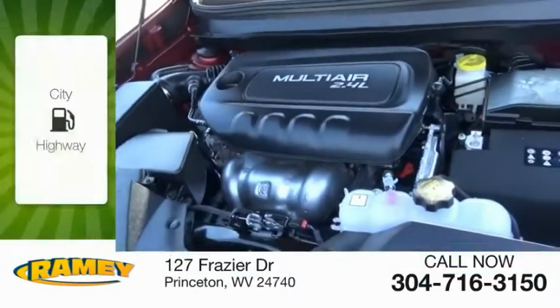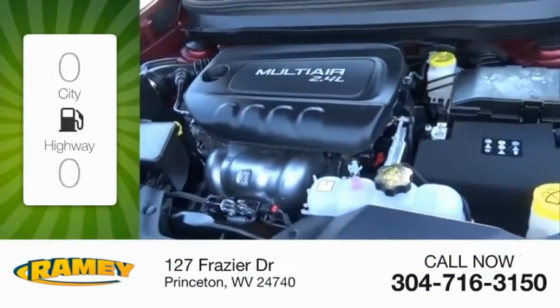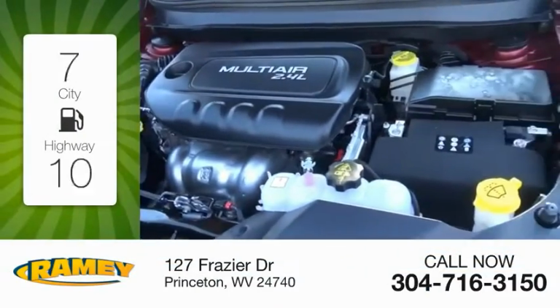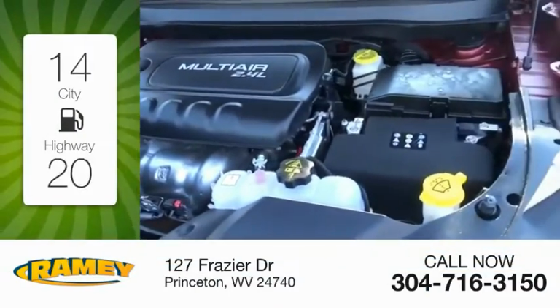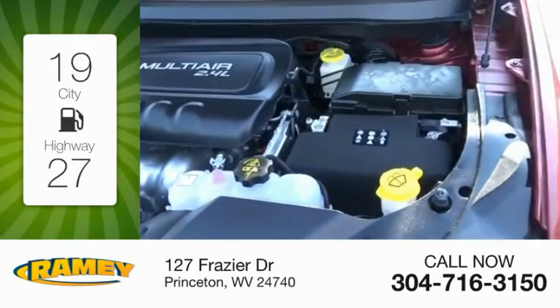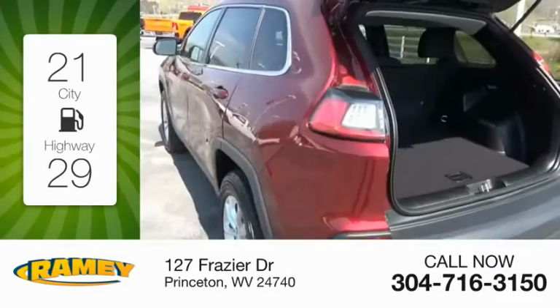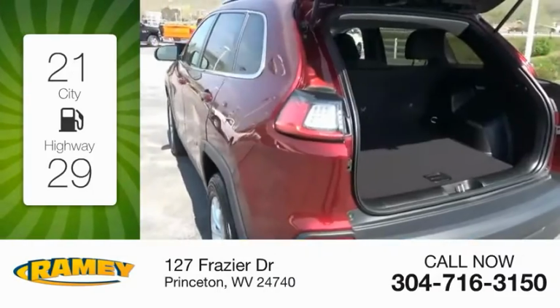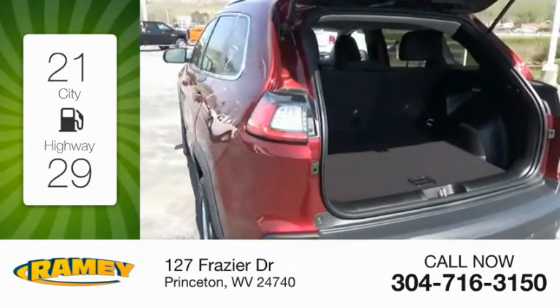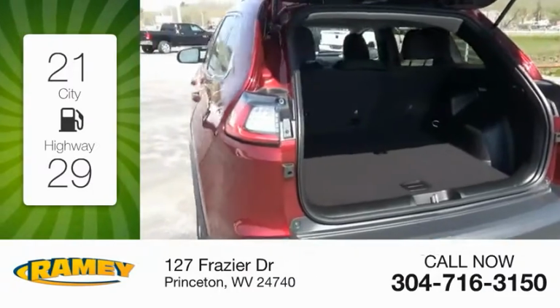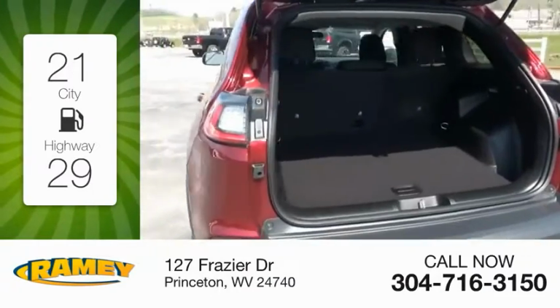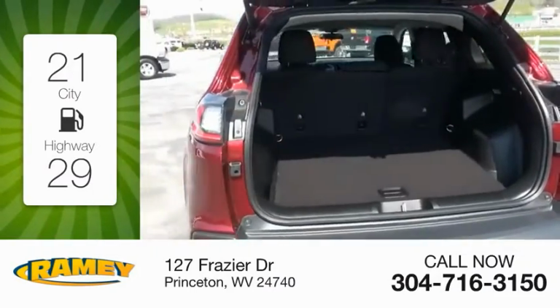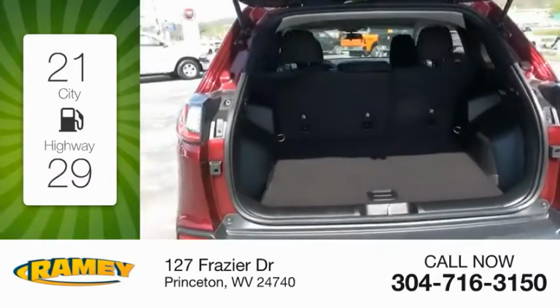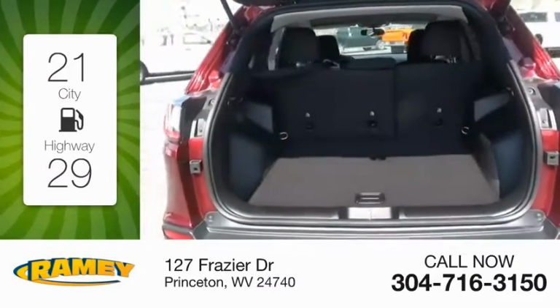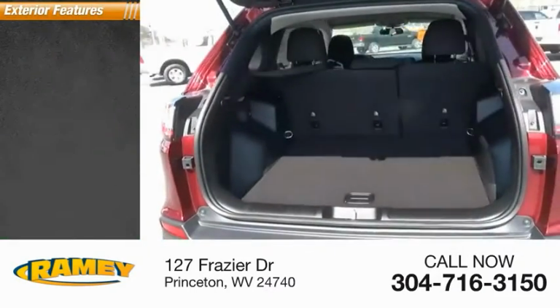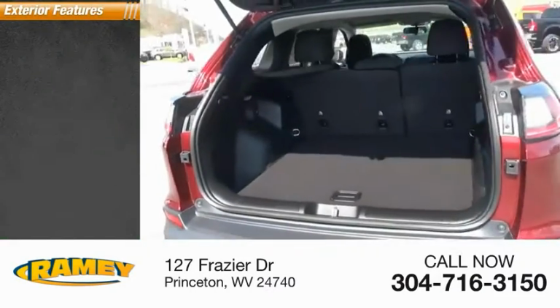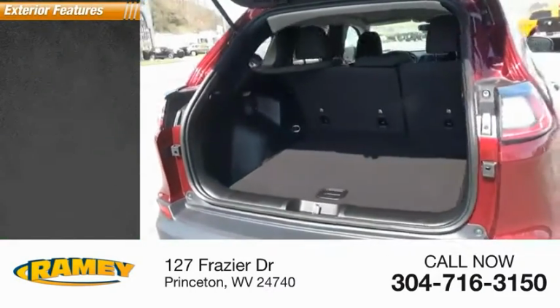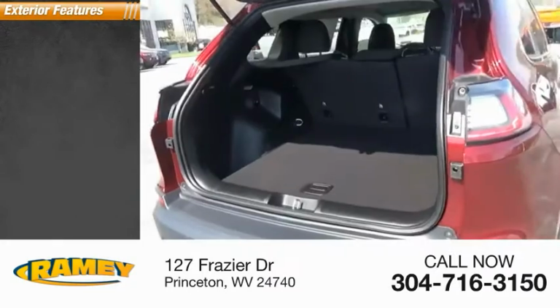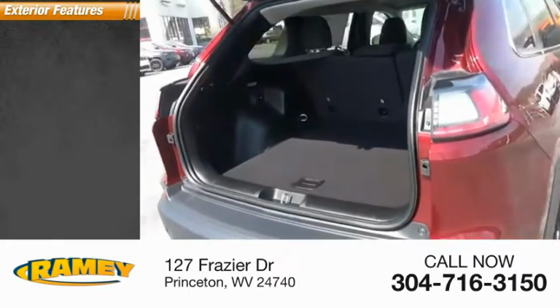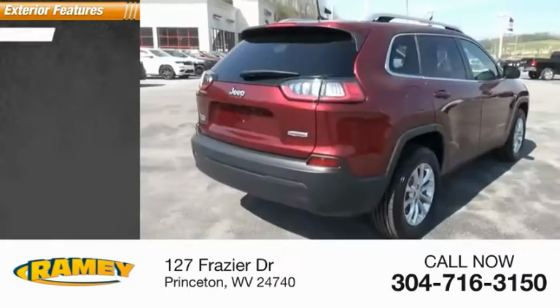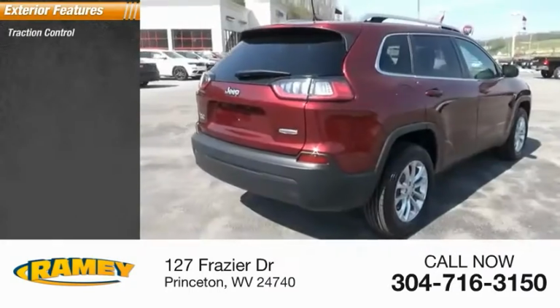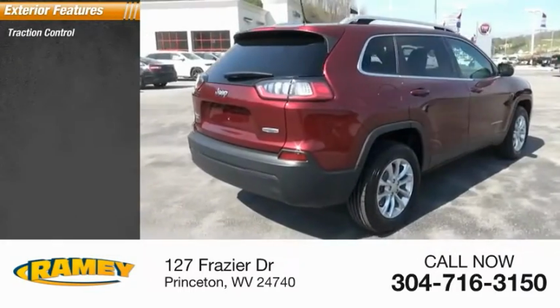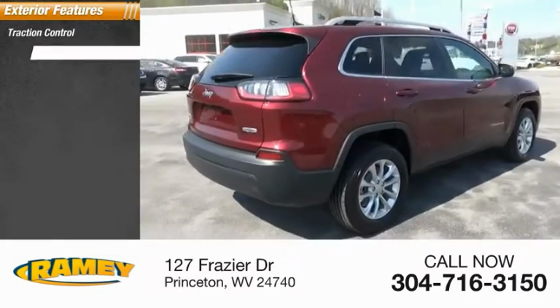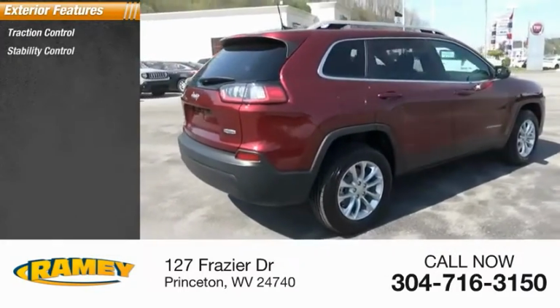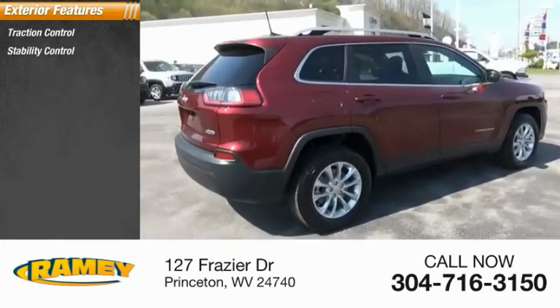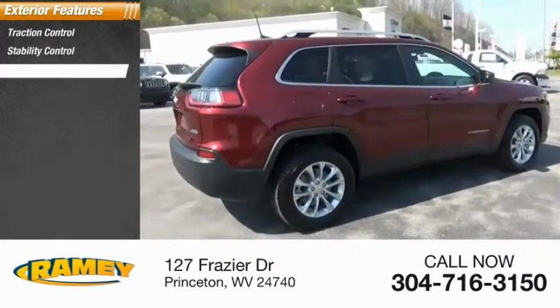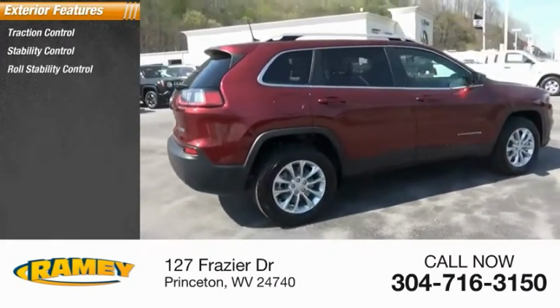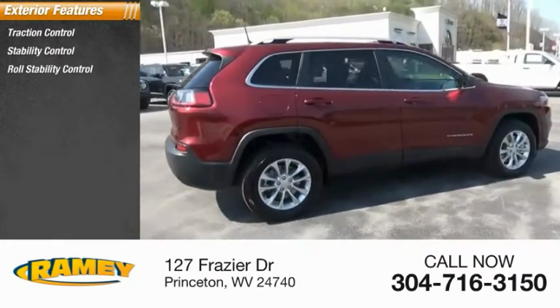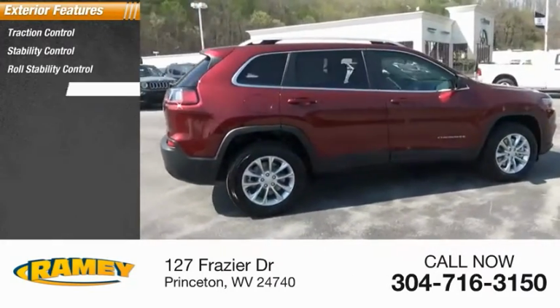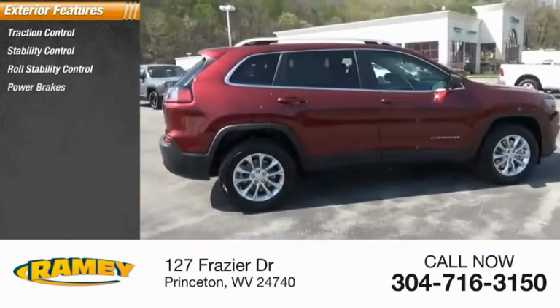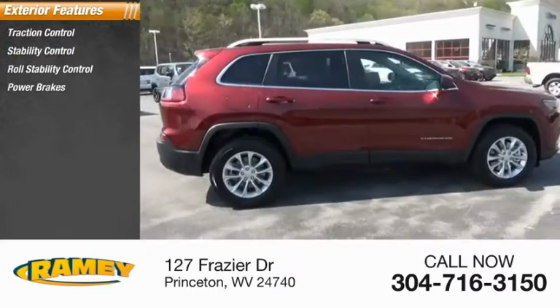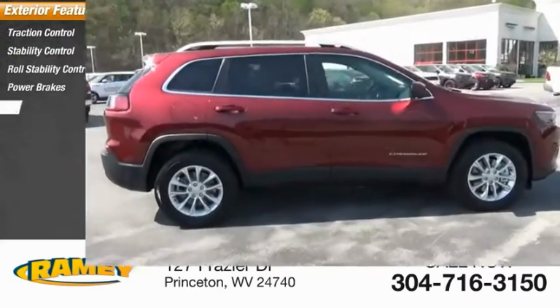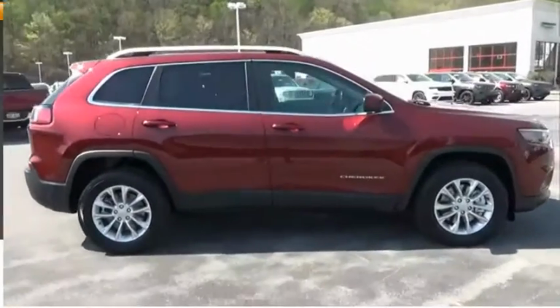Great fuel efficiency saves you money by requiring fewer trips to the gas station. Here are some of this vehicle's great options: traction control, stability control, roll stability control, power brakes, braking assist.